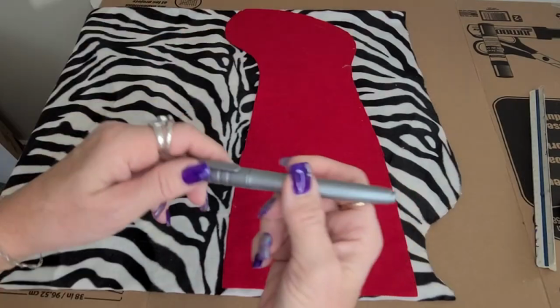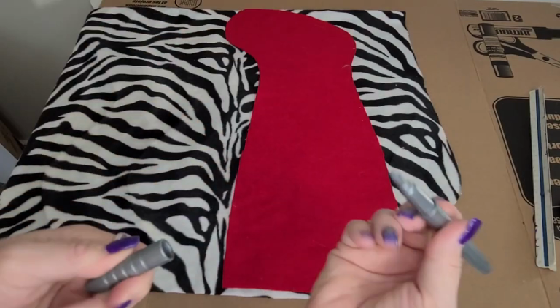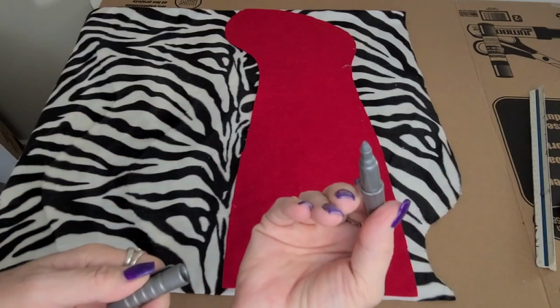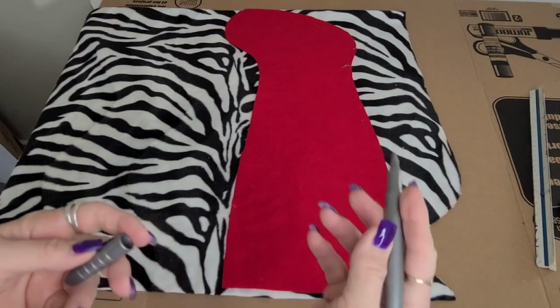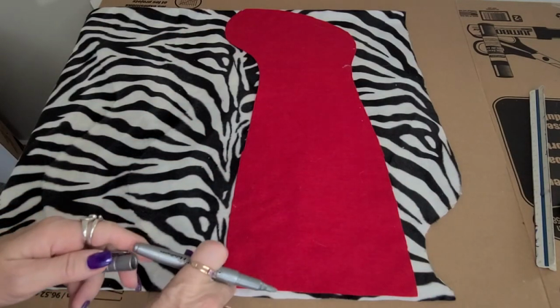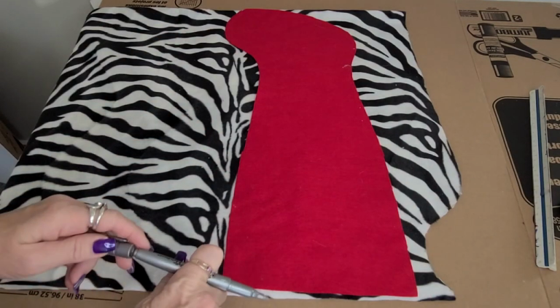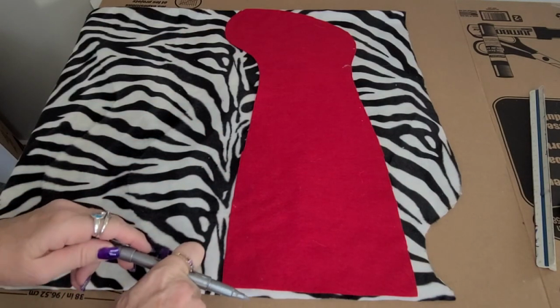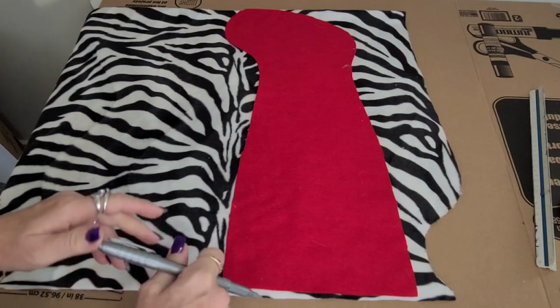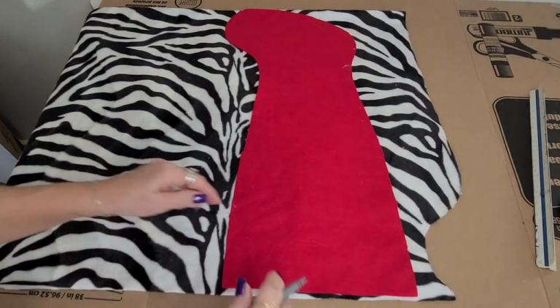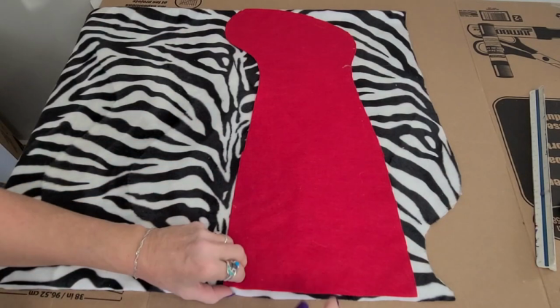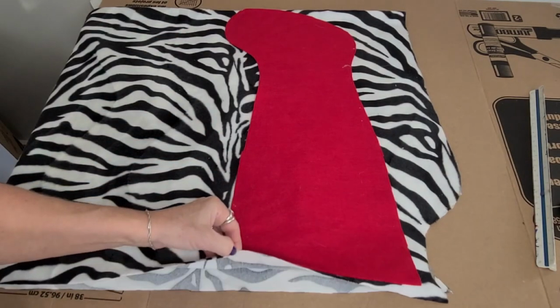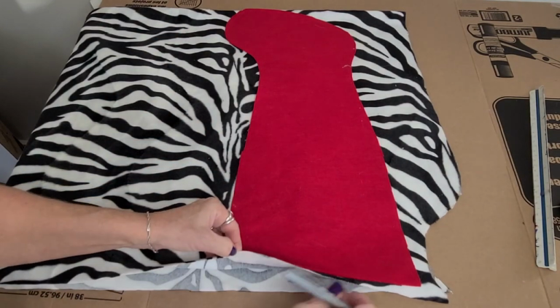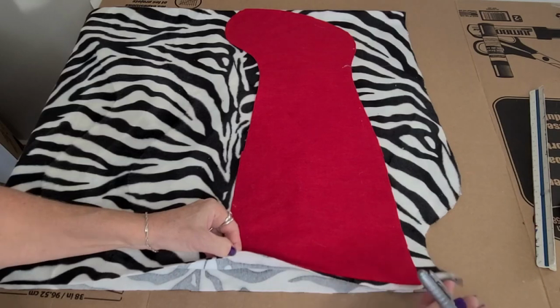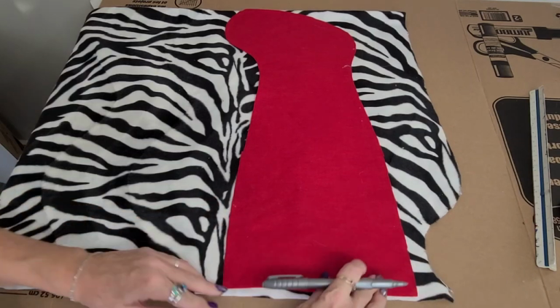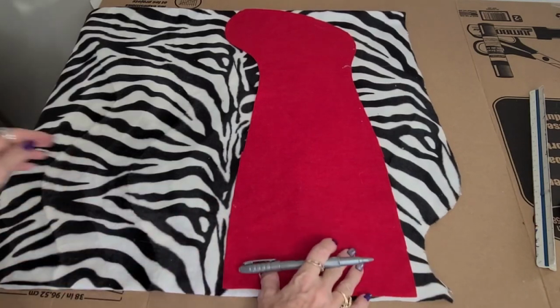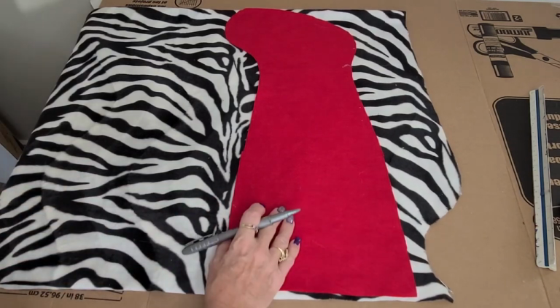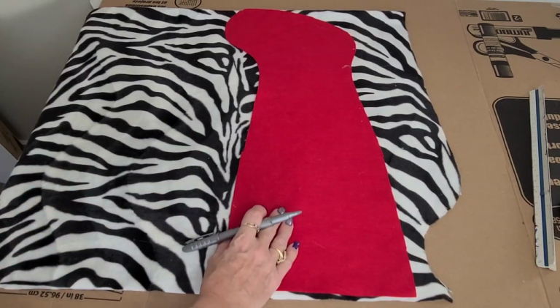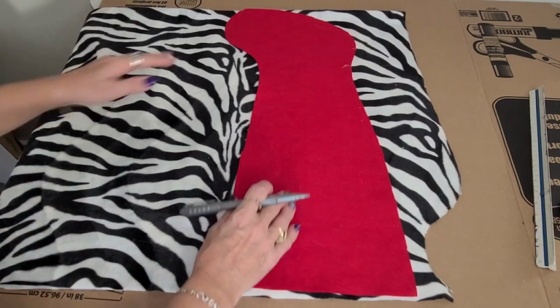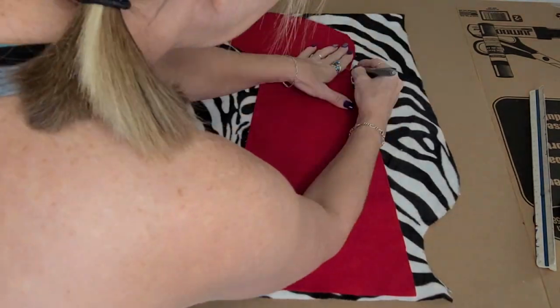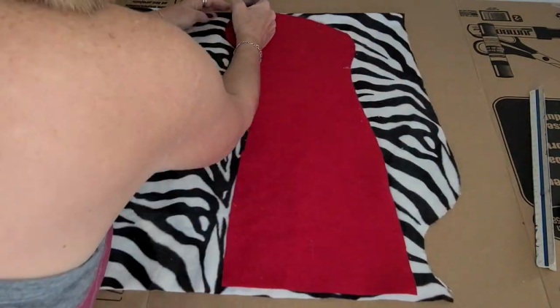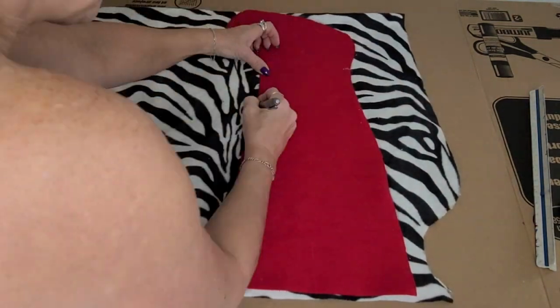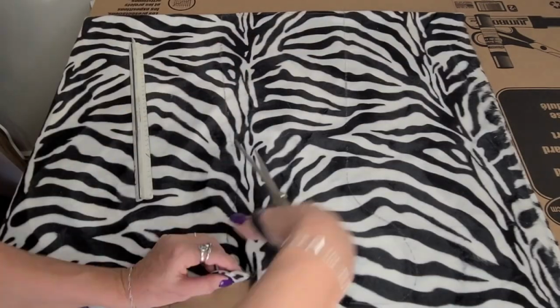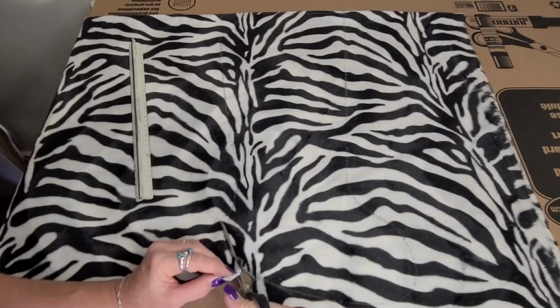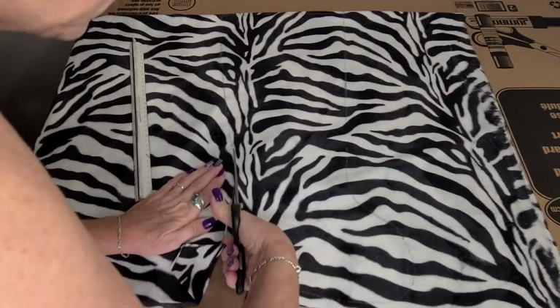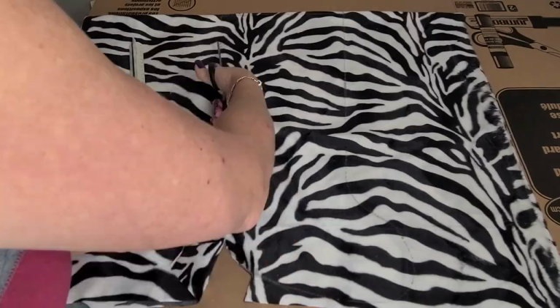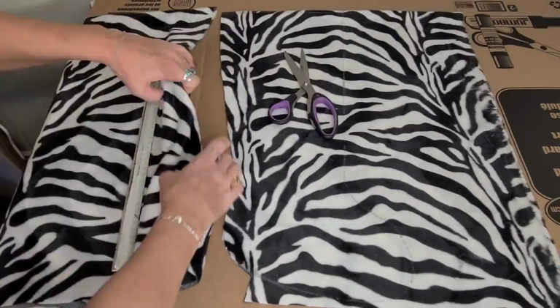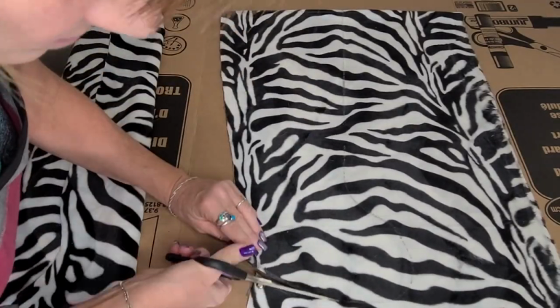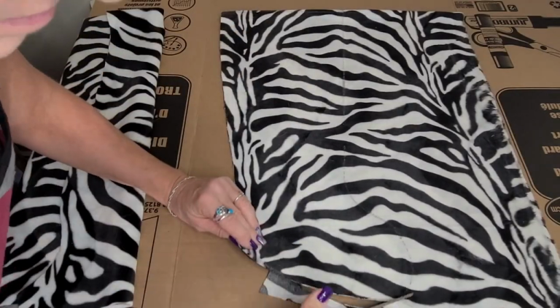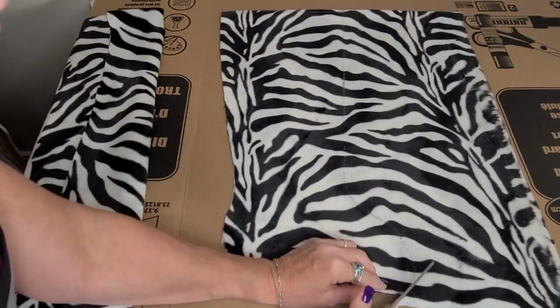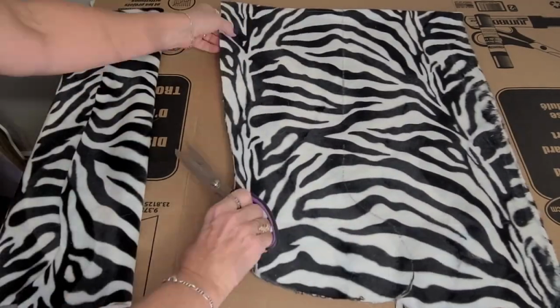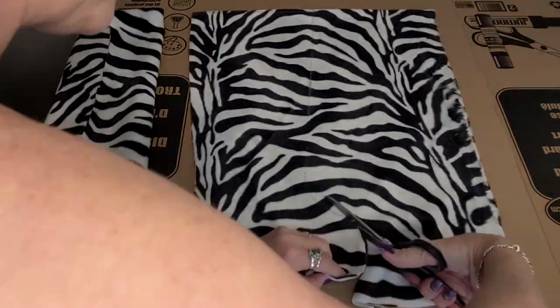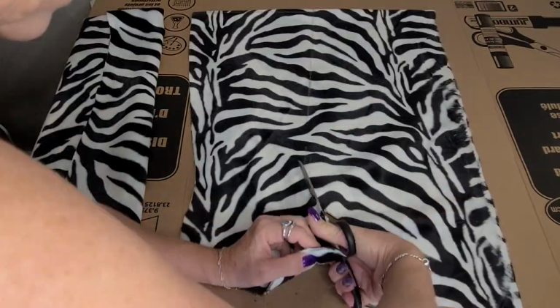I'm using my trusty silver Sharpie, which I love because it shows up on both black and white. I have my fabric doubled up so I'm cutting out two sides of the stocking at once, and then I'm just tracing around it using my Sharpie and then I will cut it out.